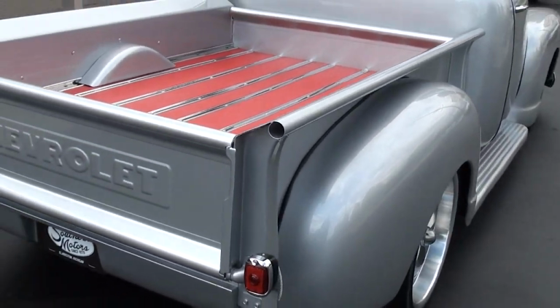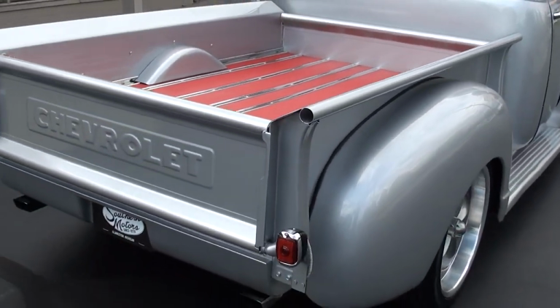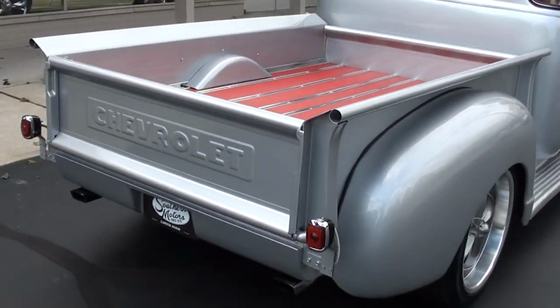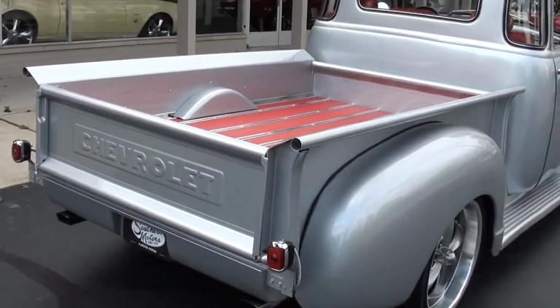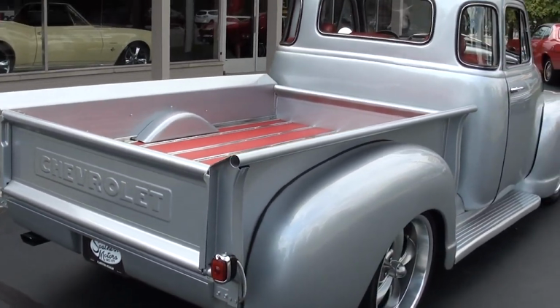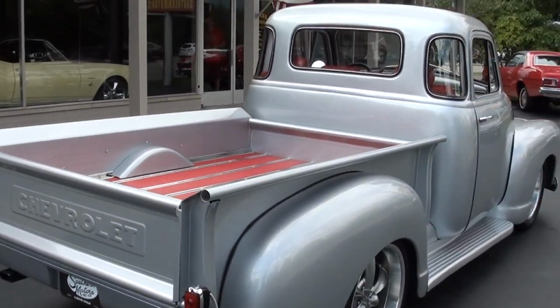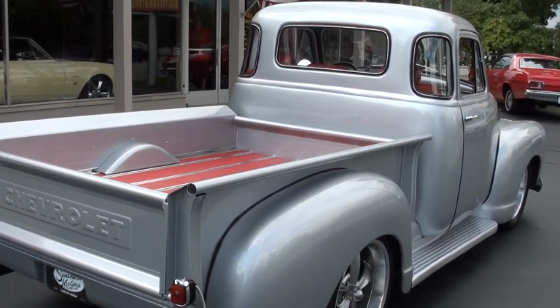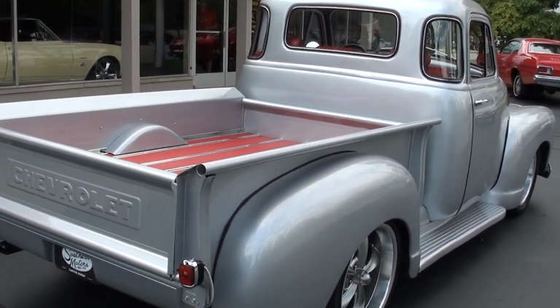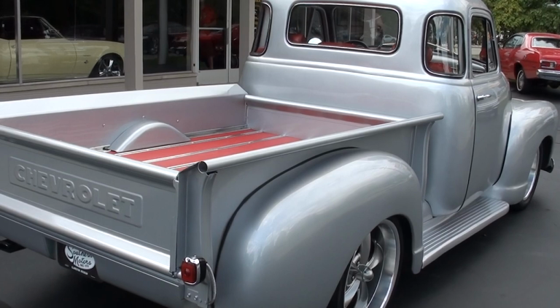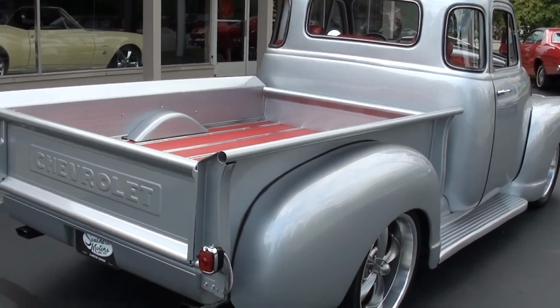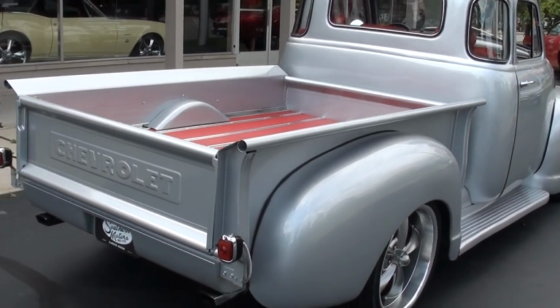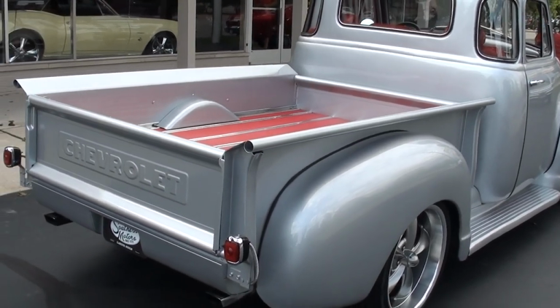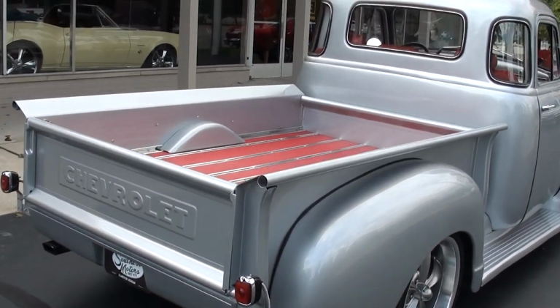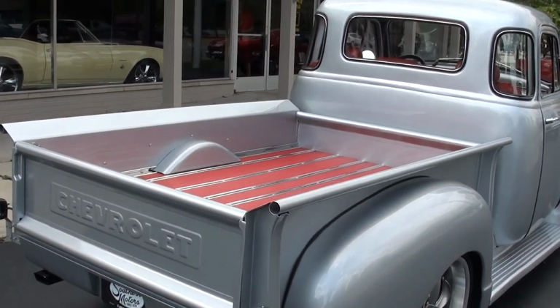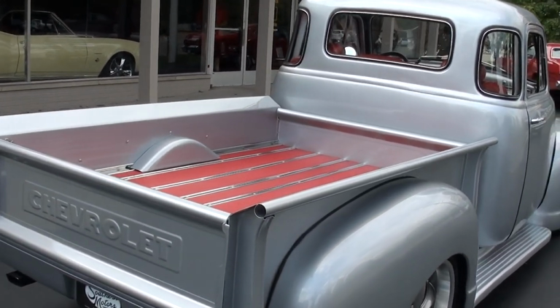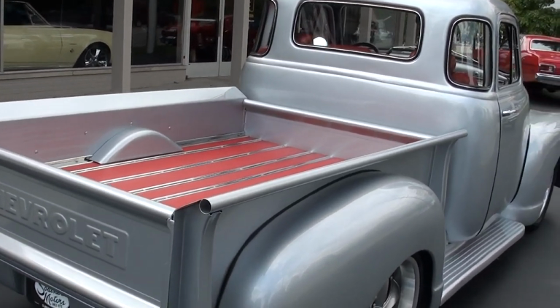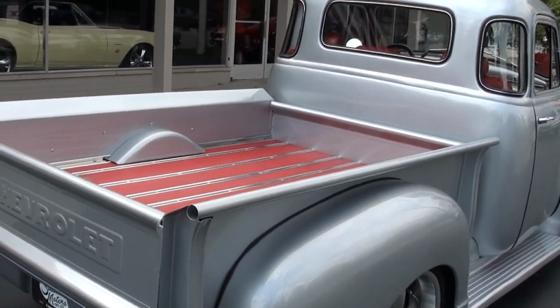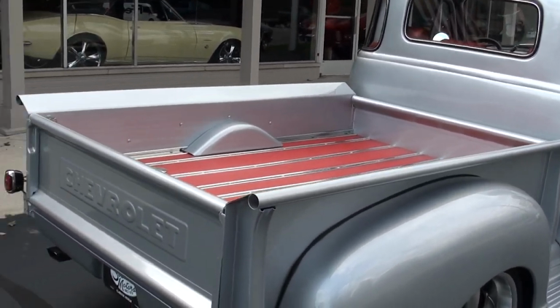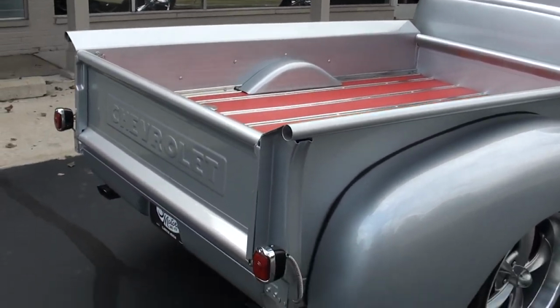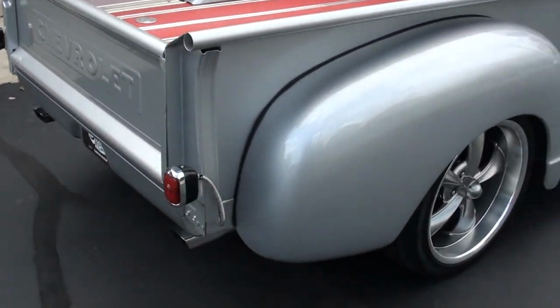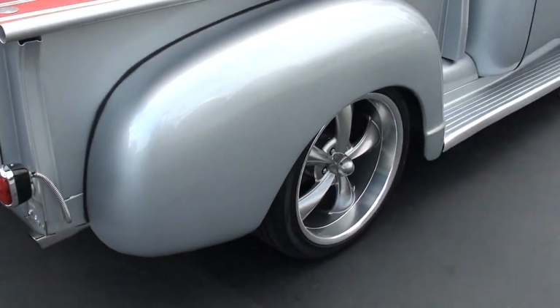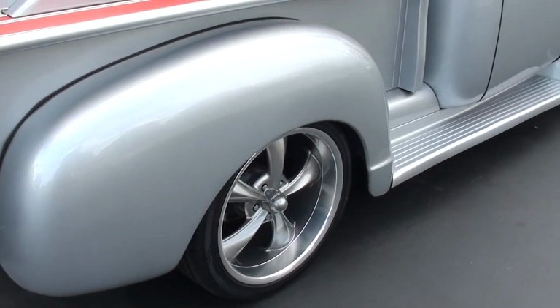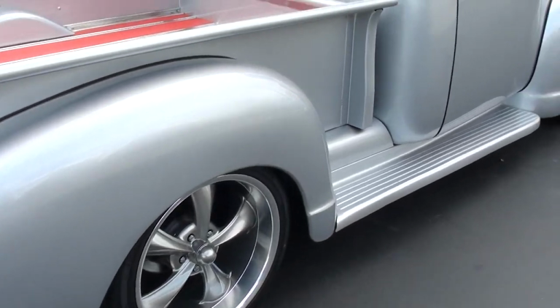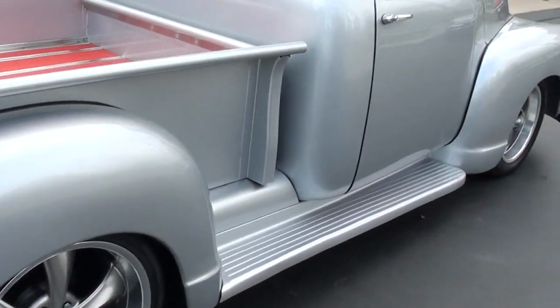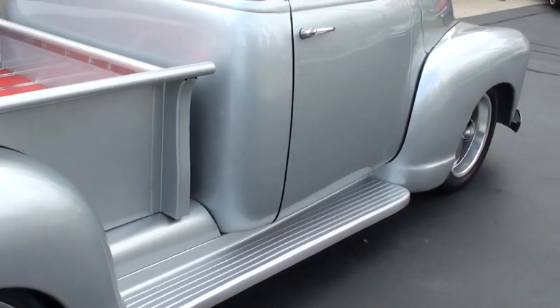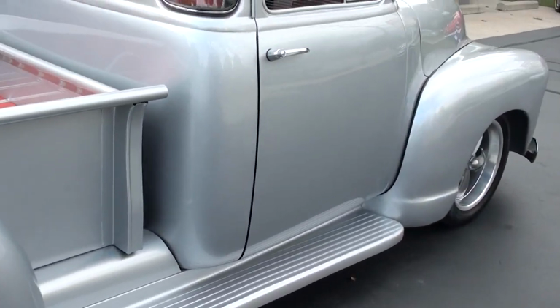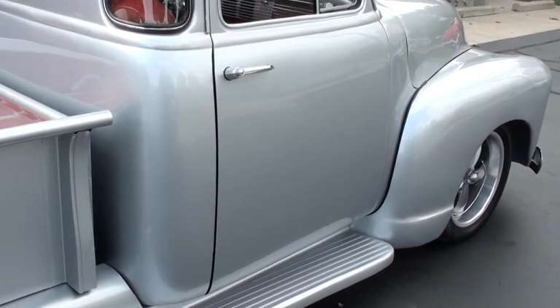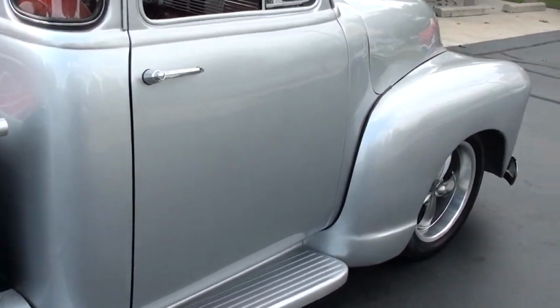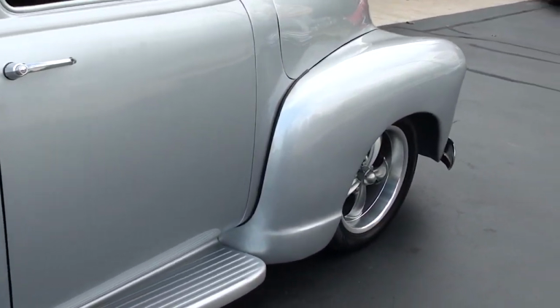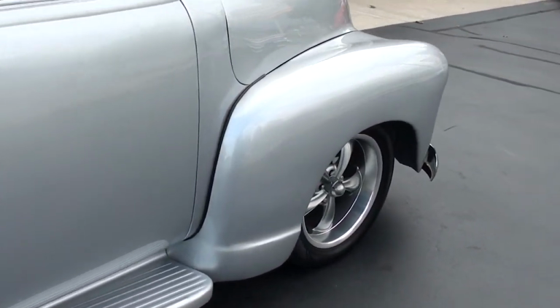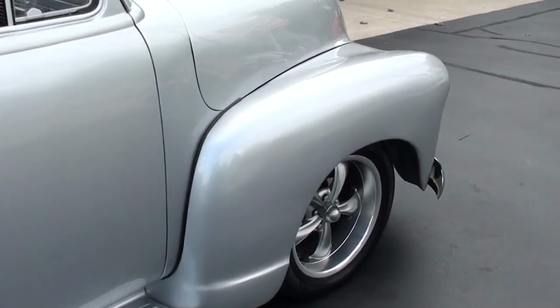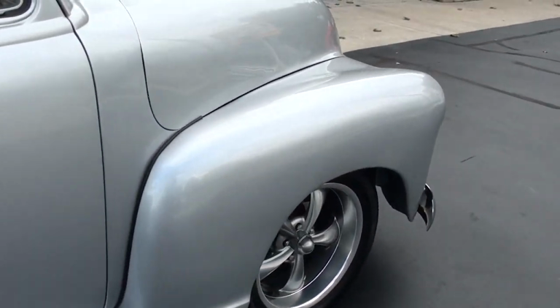Love the color combination. This is a silver metallic. It's got red leather interior and they put a kind of custom red wood bed in it. I love that — I think it's super cool. It's different but a beautiful truck.